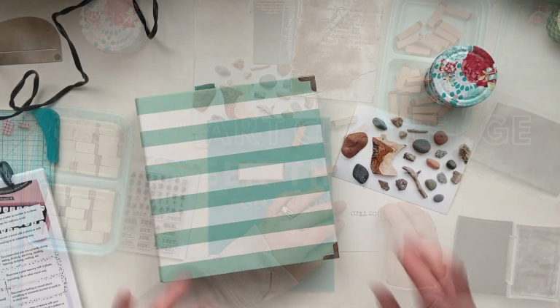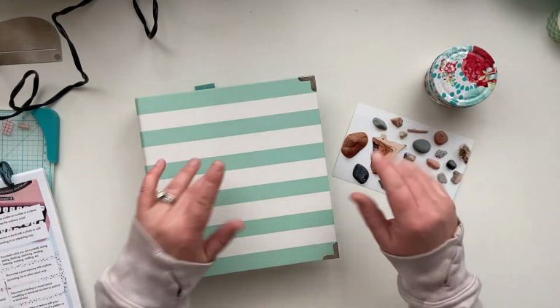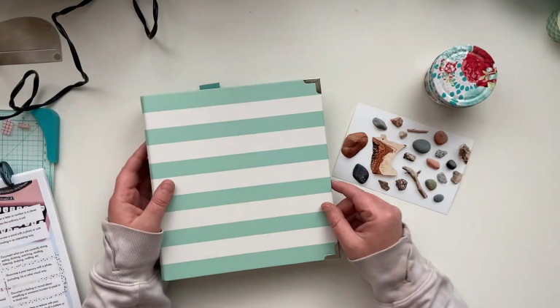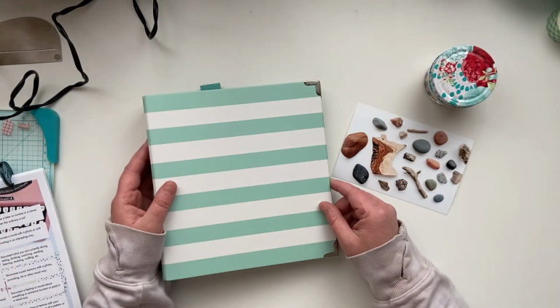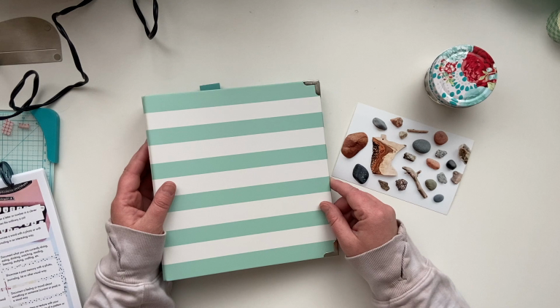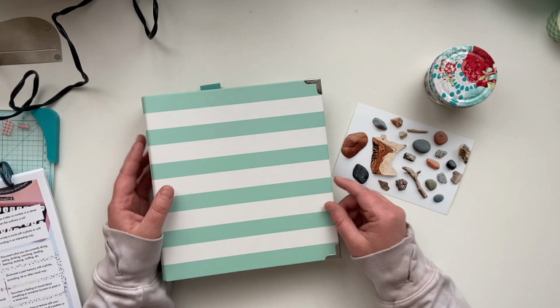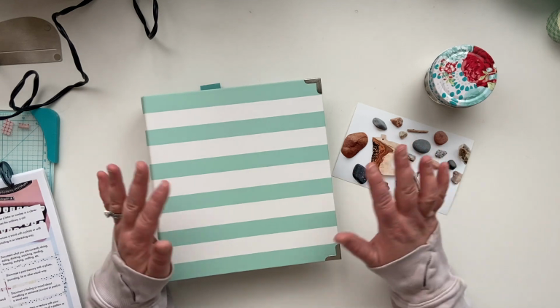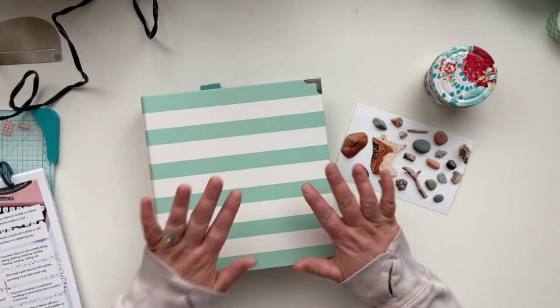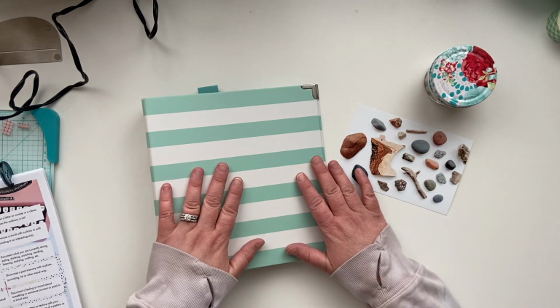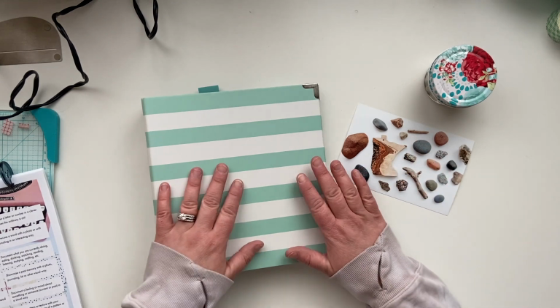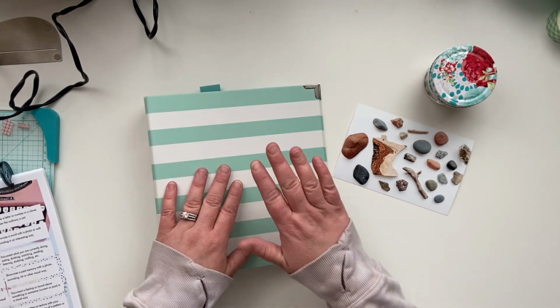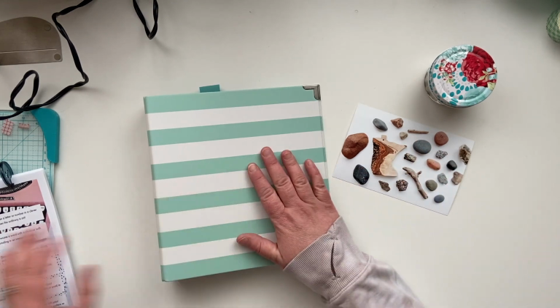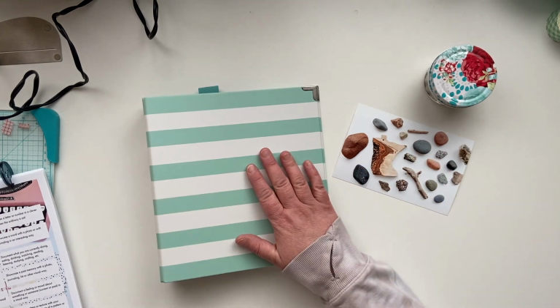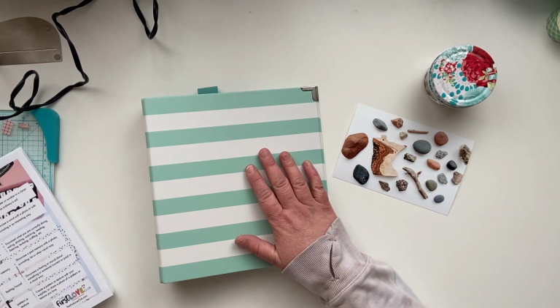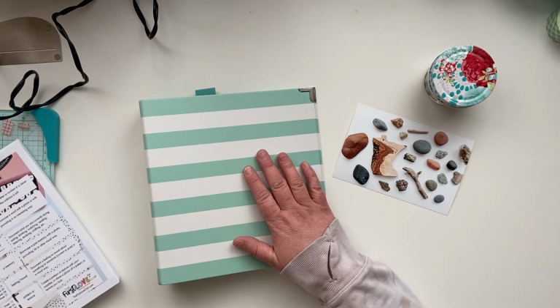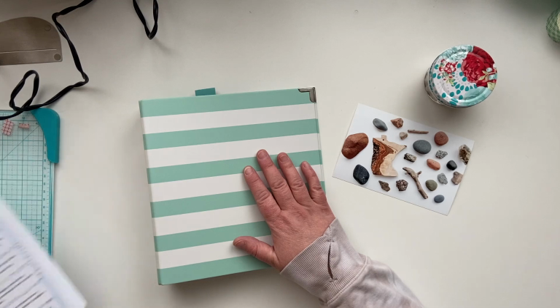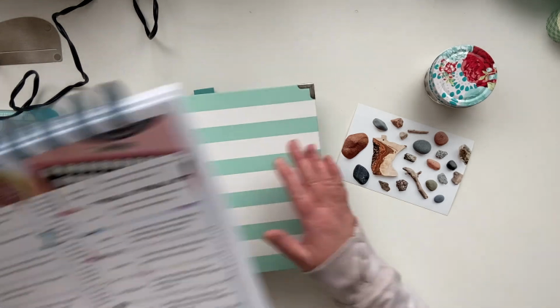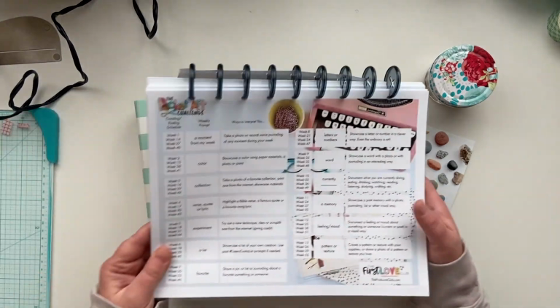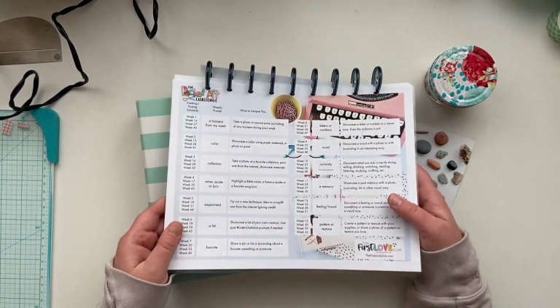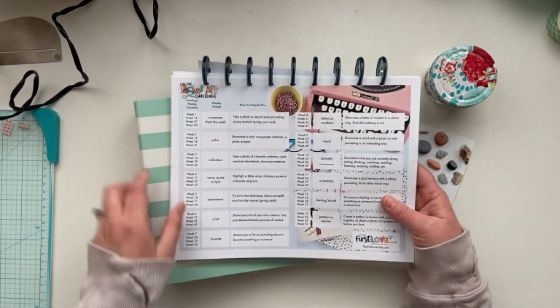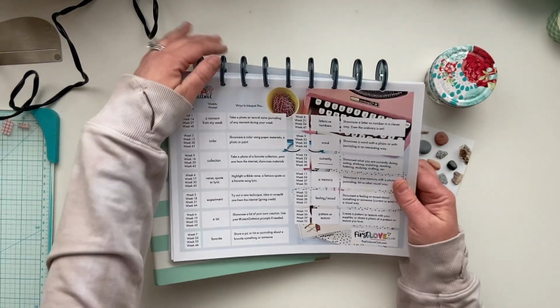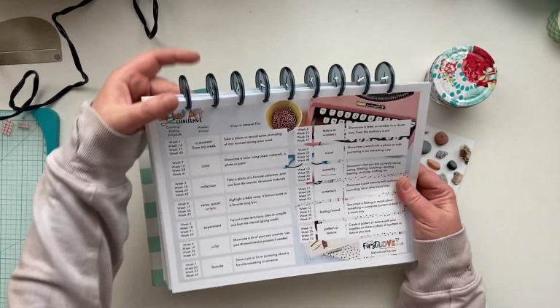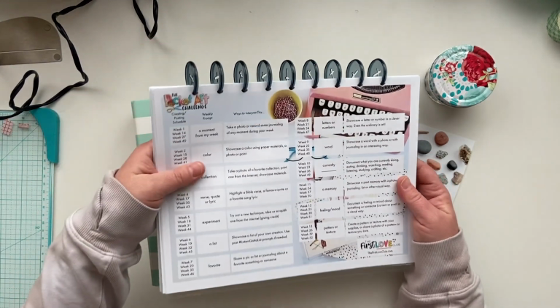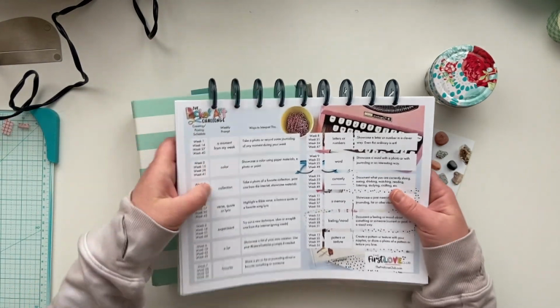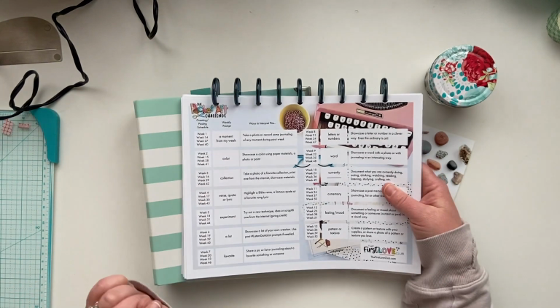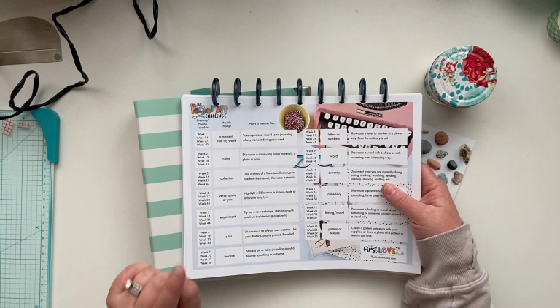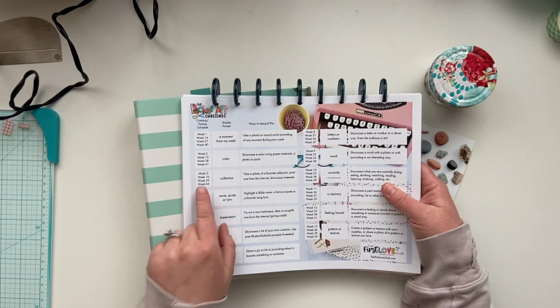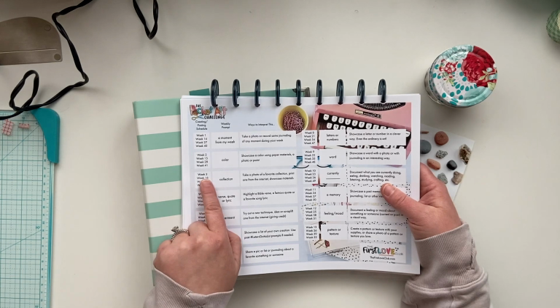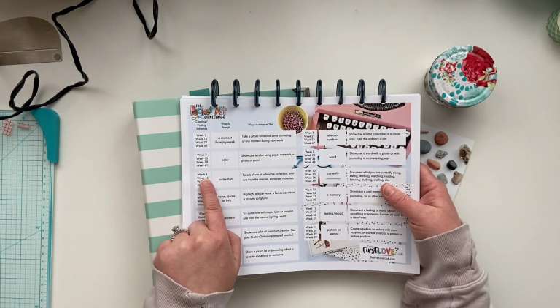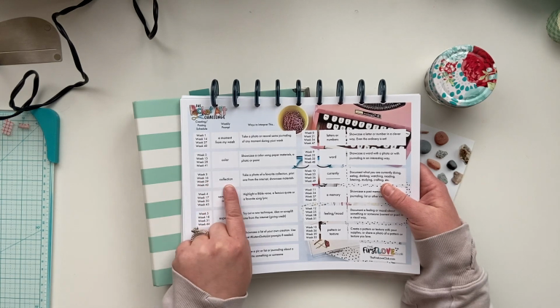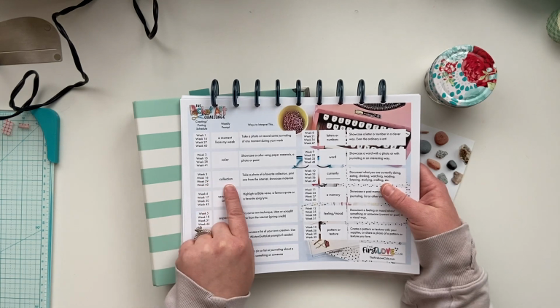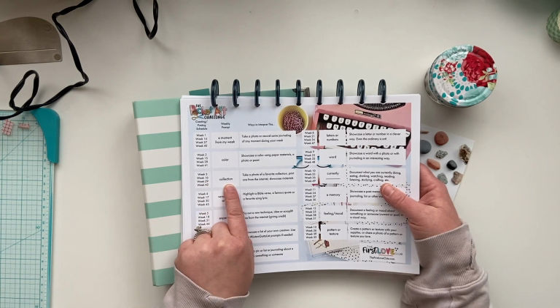Hey friends, Kelly here. Welcome back to my channel. I am once again working in my Pocket Art Challenge project. I have my prompts, and I am on week three, which is collection.